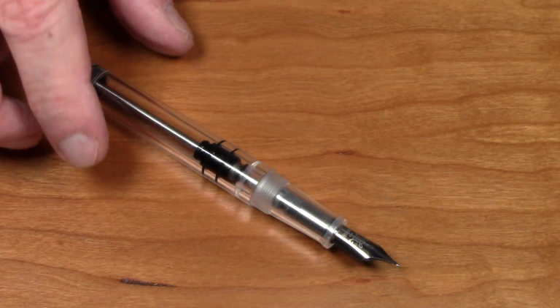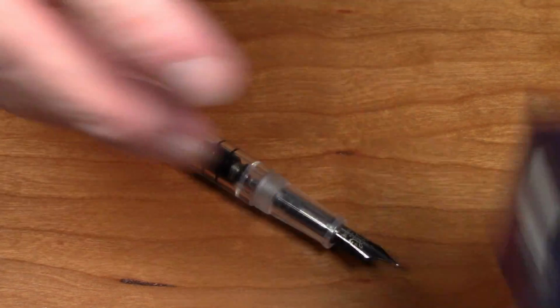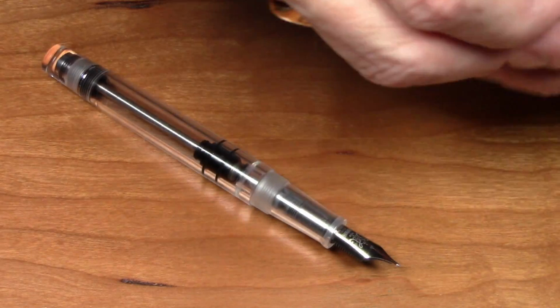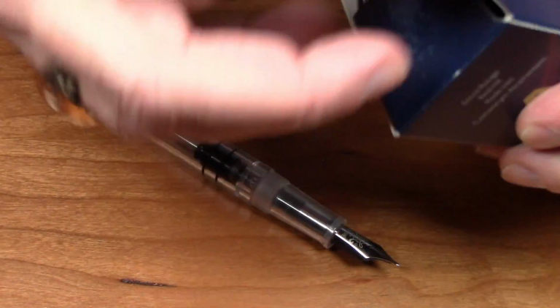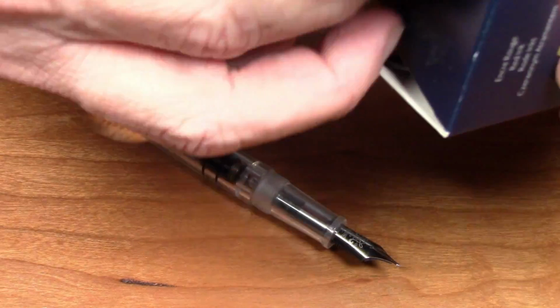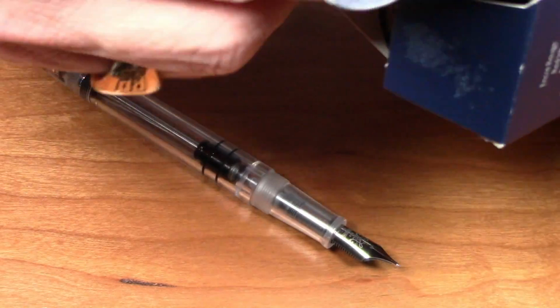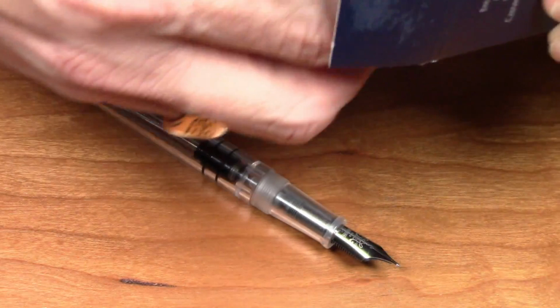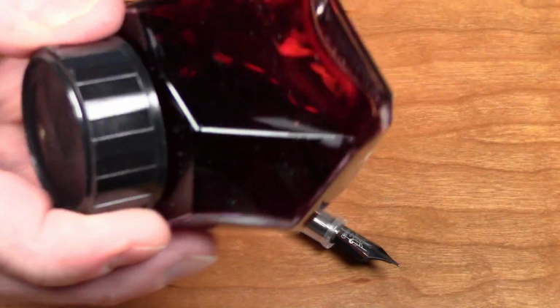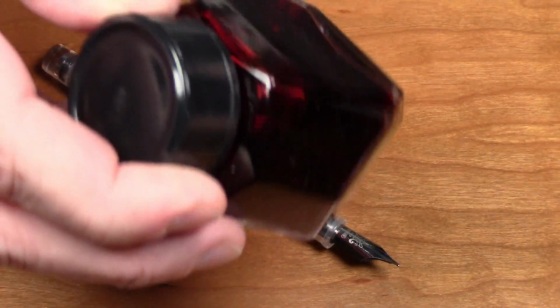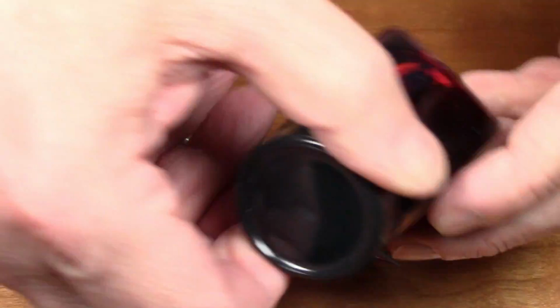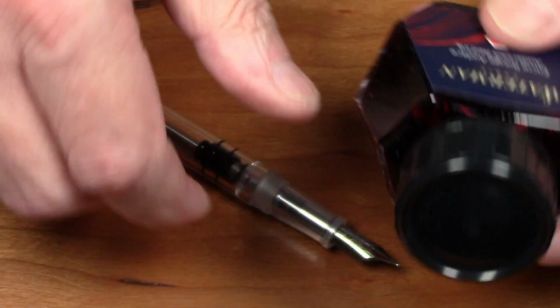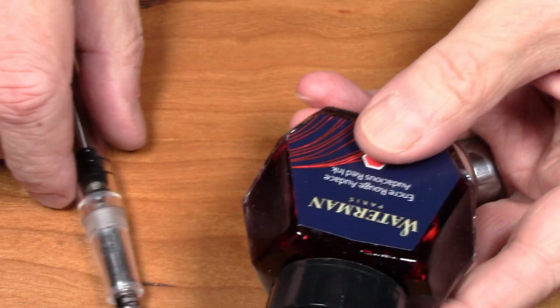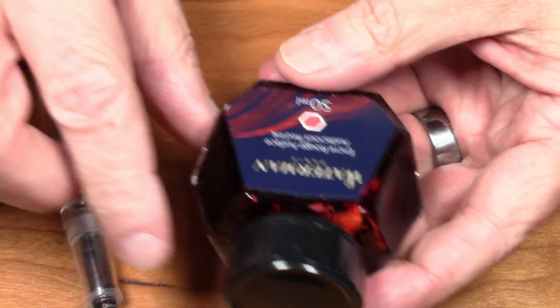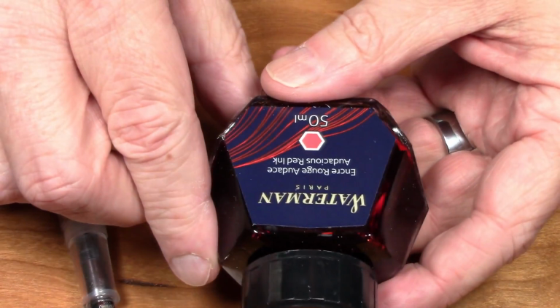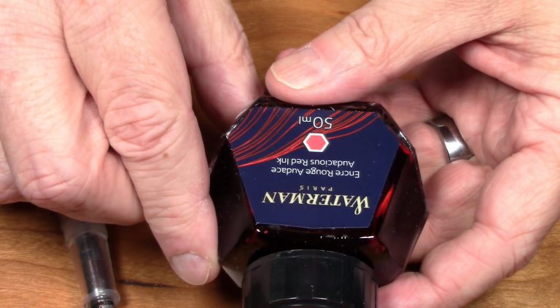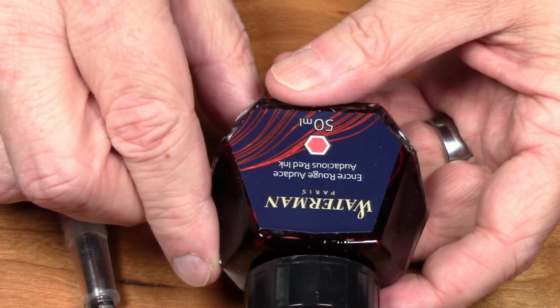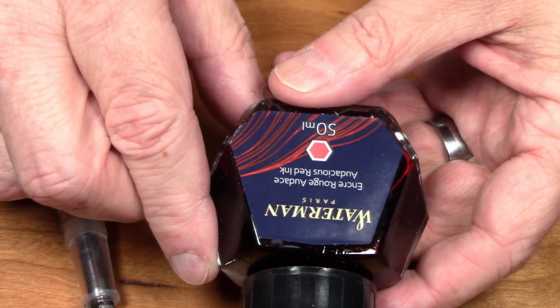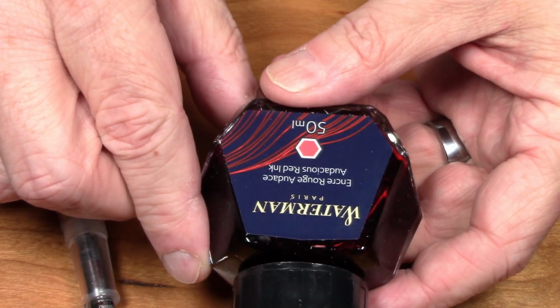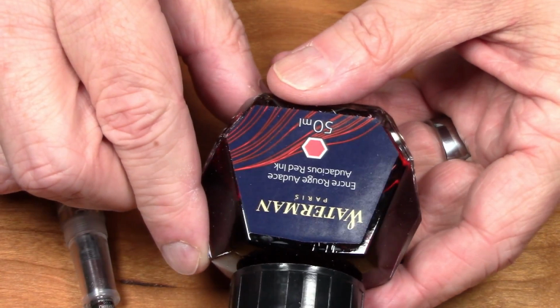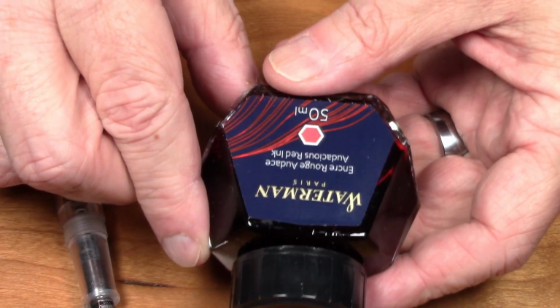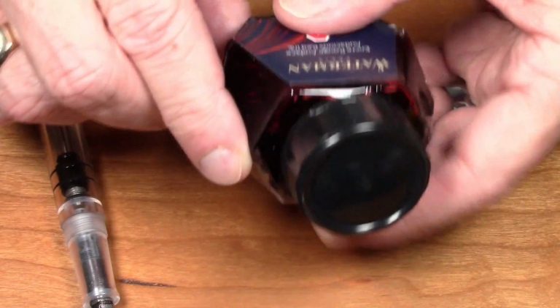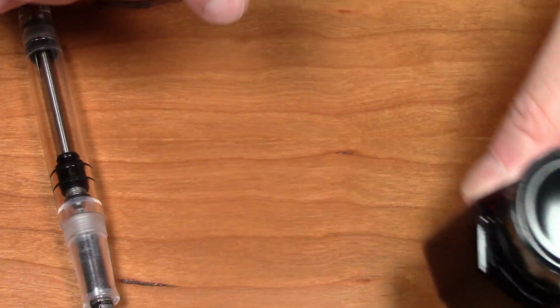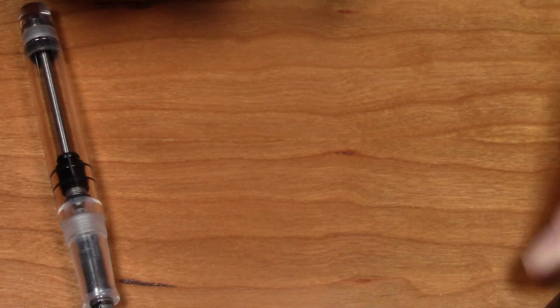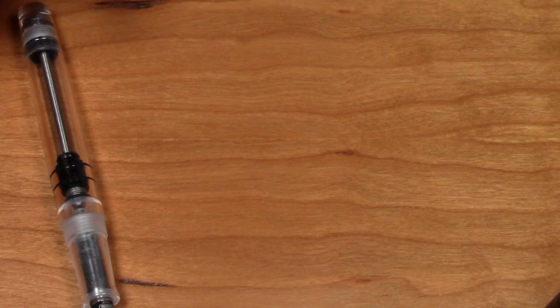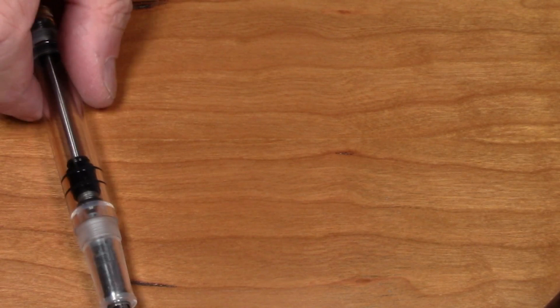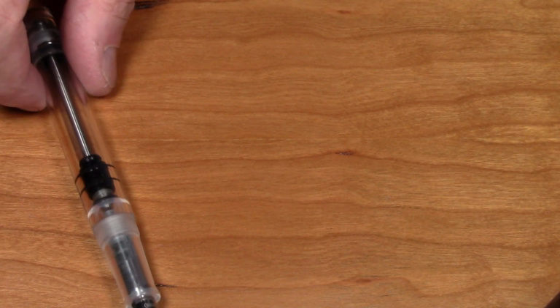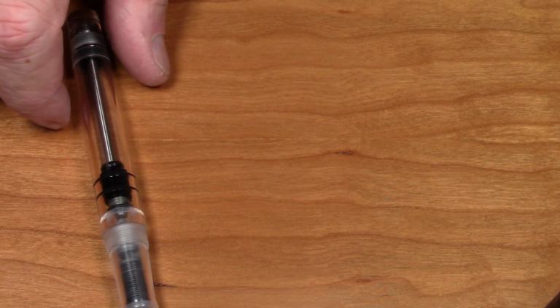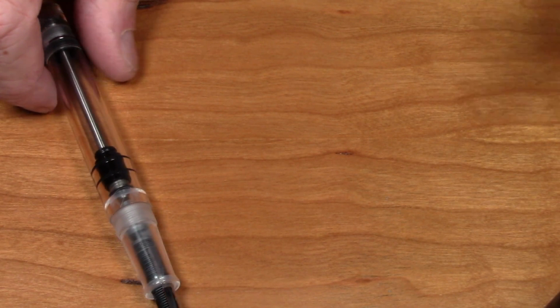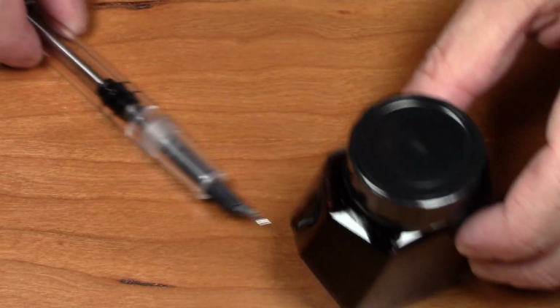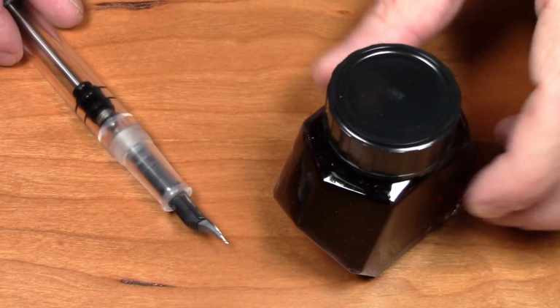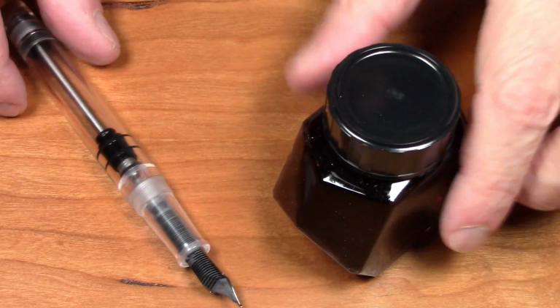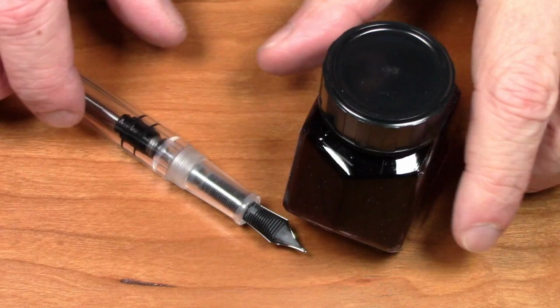I'm going to ink it up — a bright red ink would look good with a demonstrator. I'll use Waterman Audacious Red. Let's try that right now and see how it works.